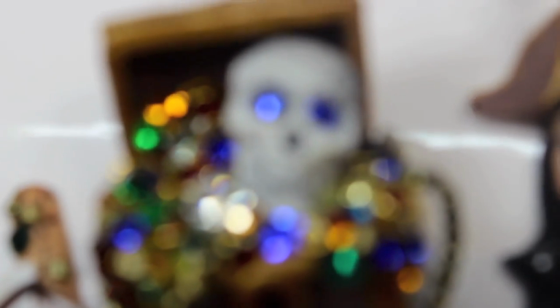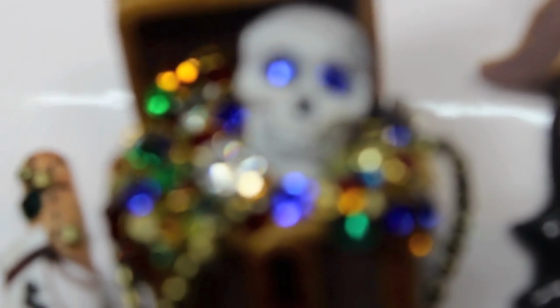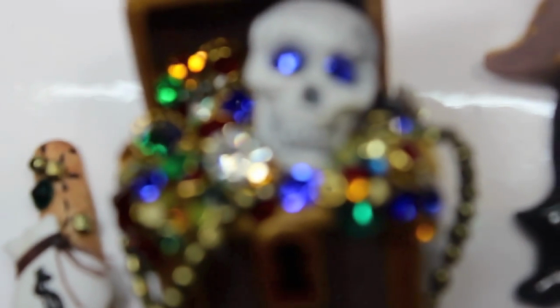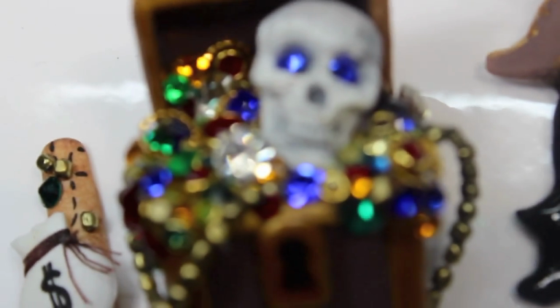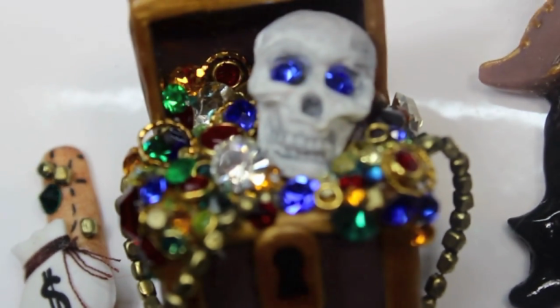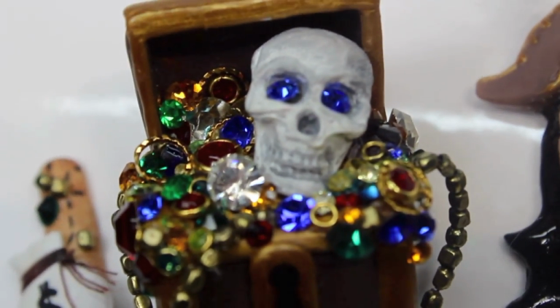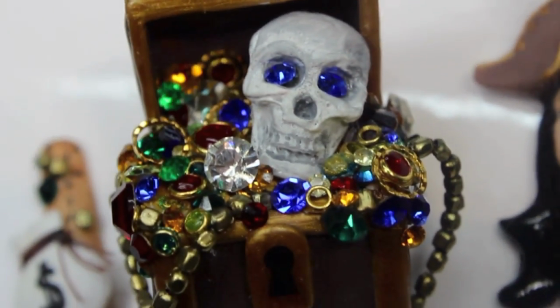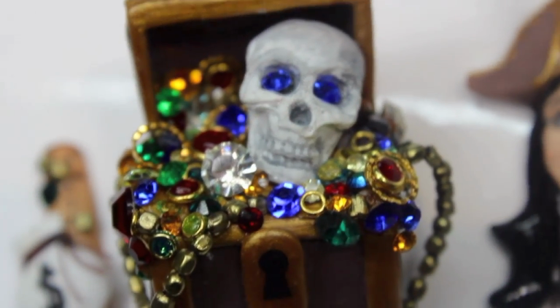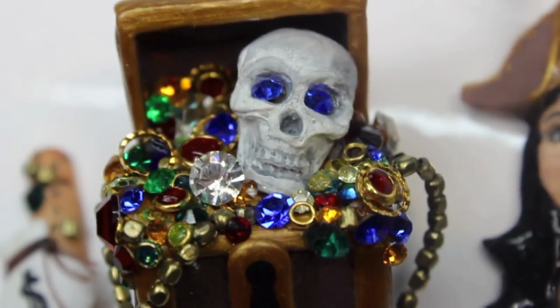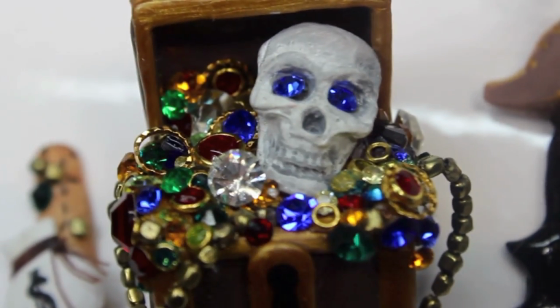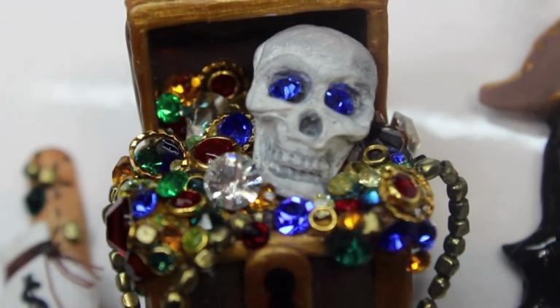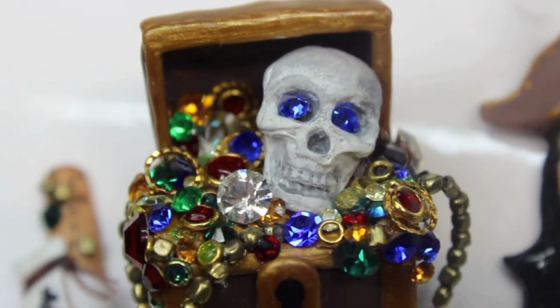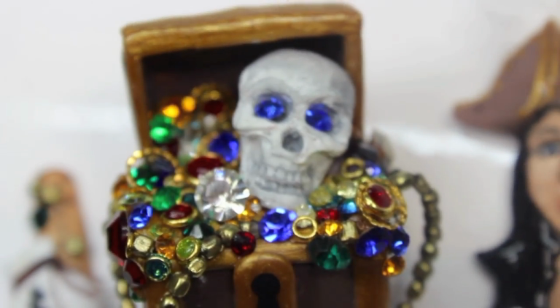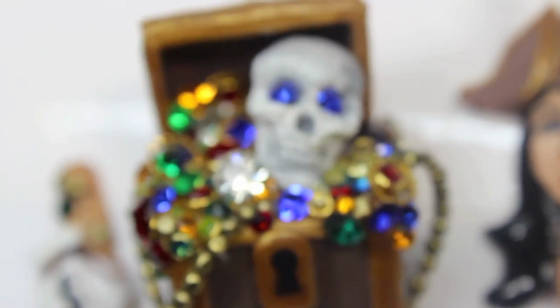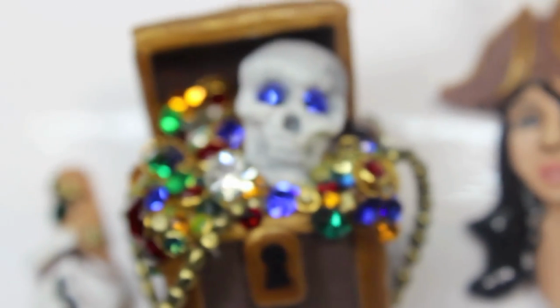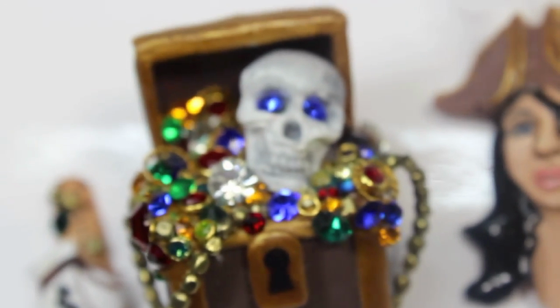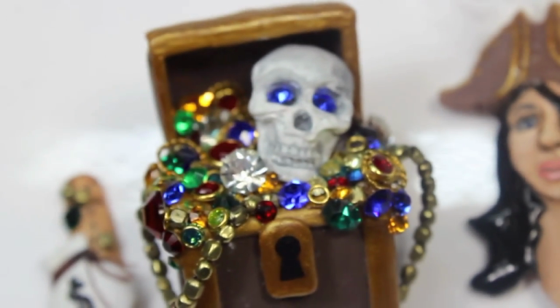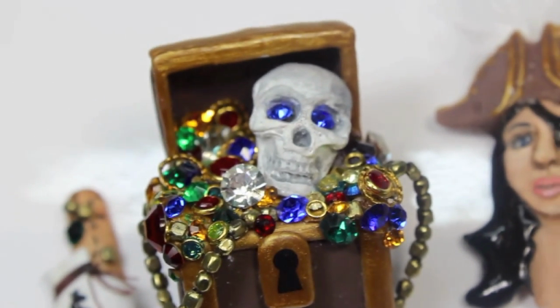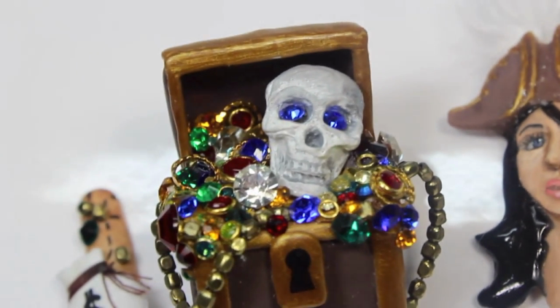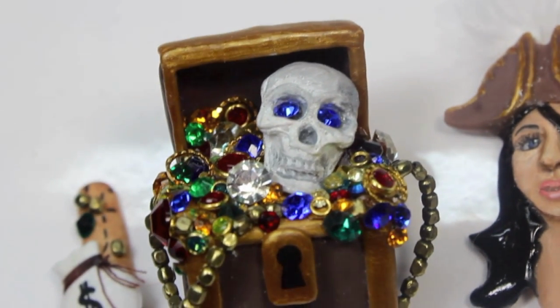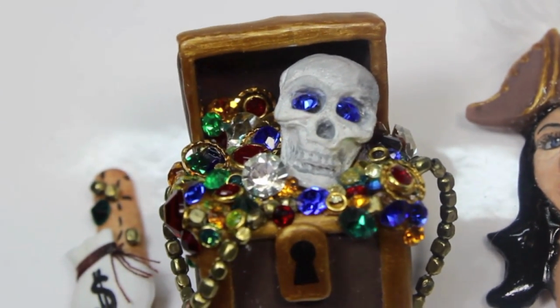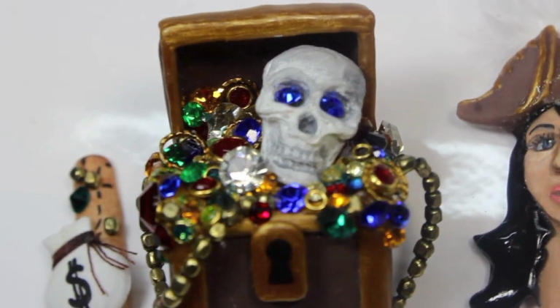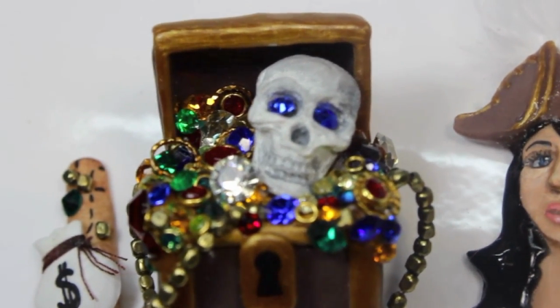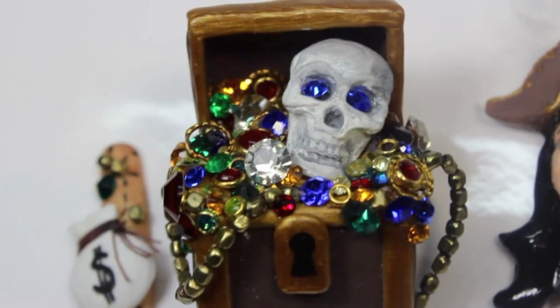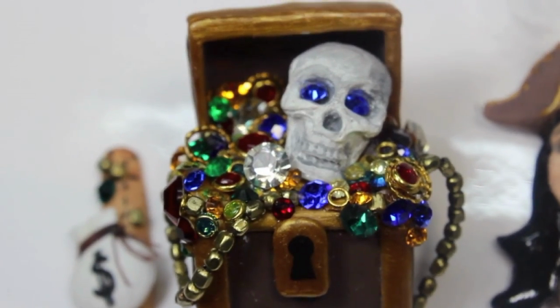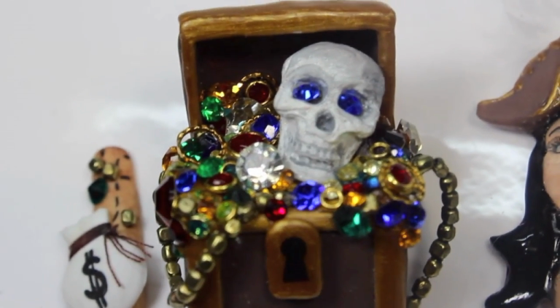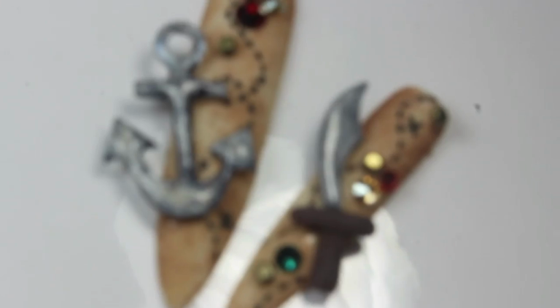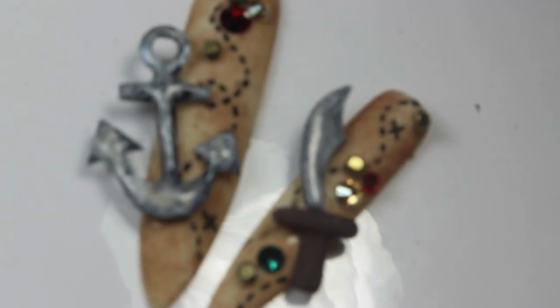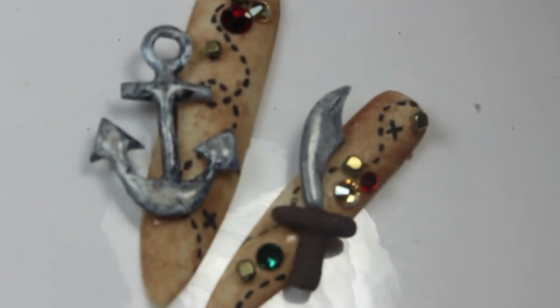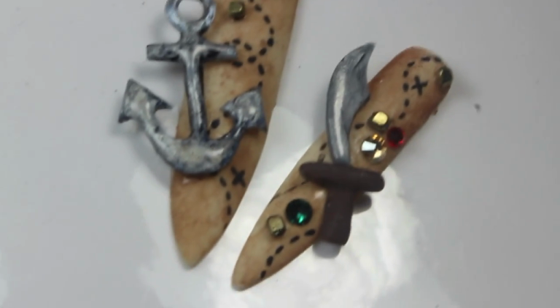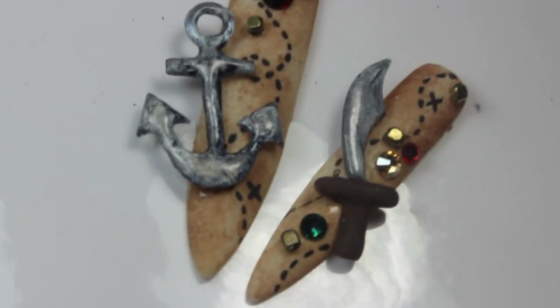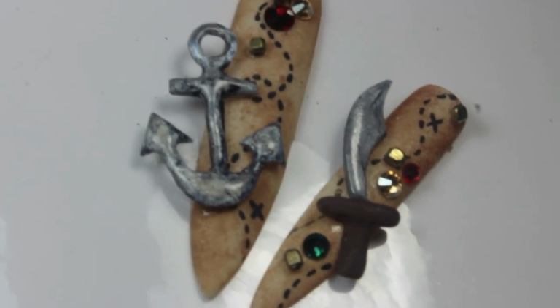I was inspired by one of the polish names, Treasure Chest. I decided to go with the pirate theme so I could make a skull, because we all know how much I love skulls. And I'm scared of fish, so I wasn't making any of those.